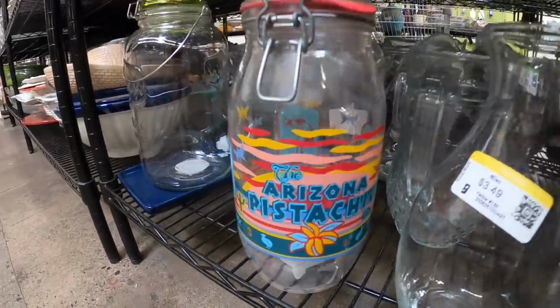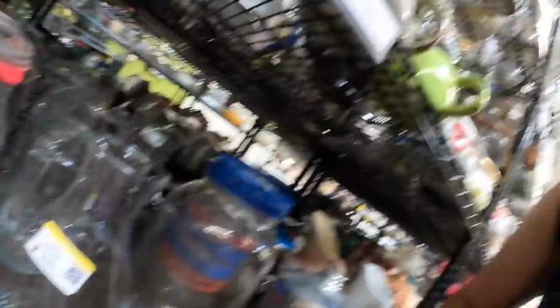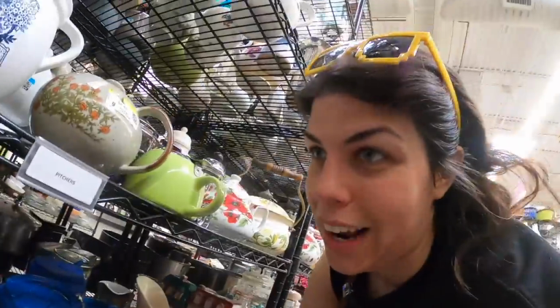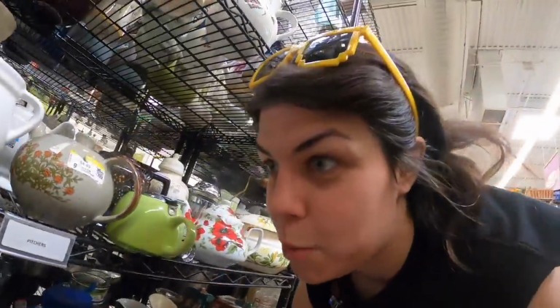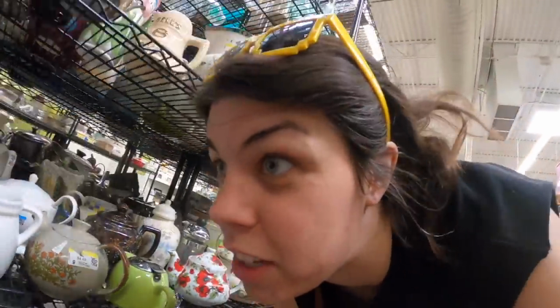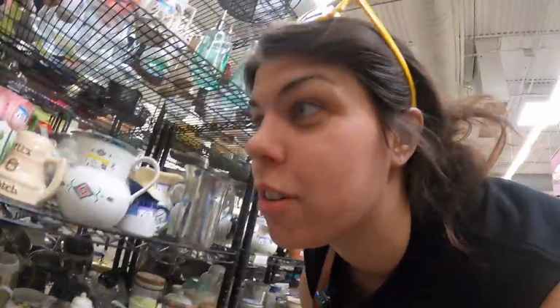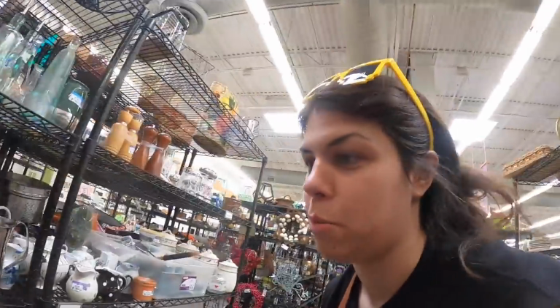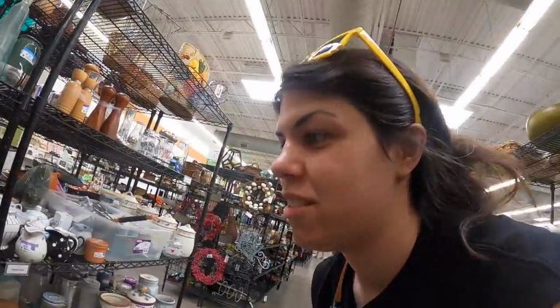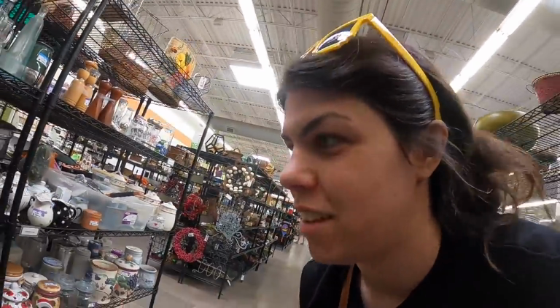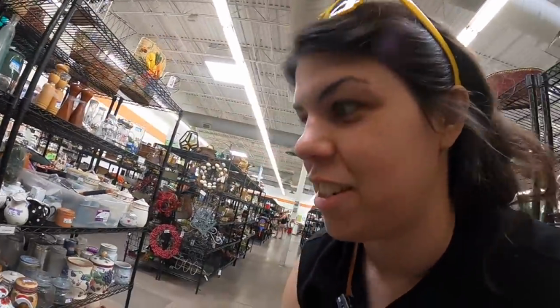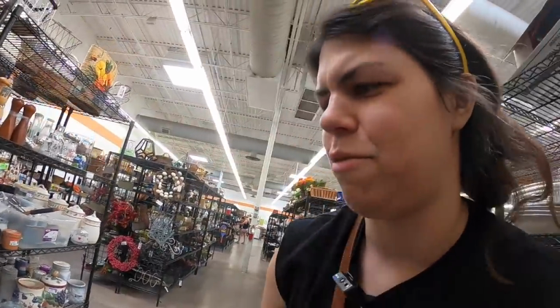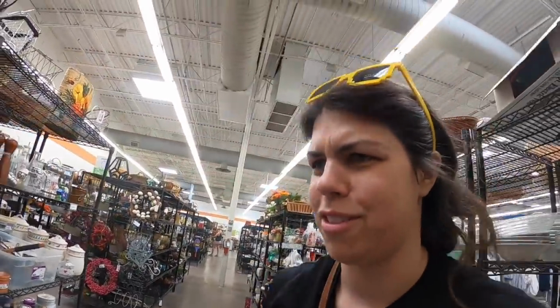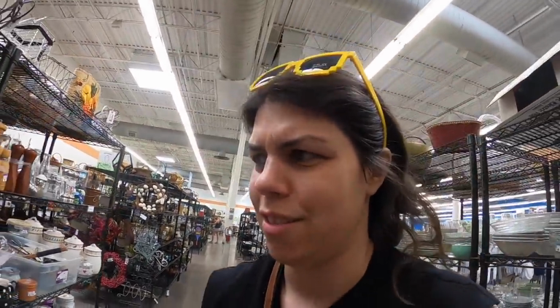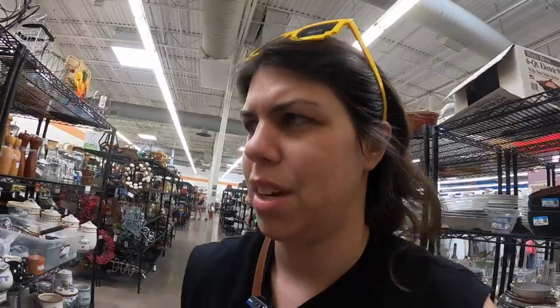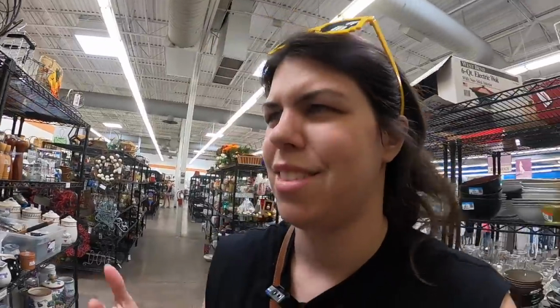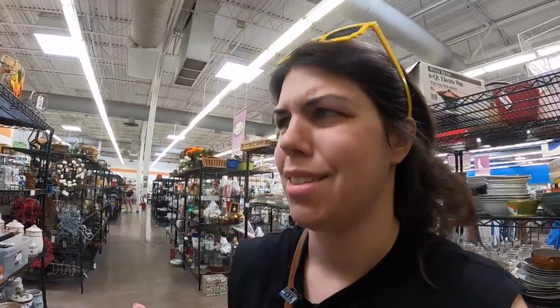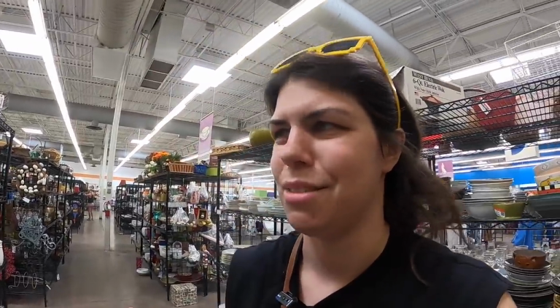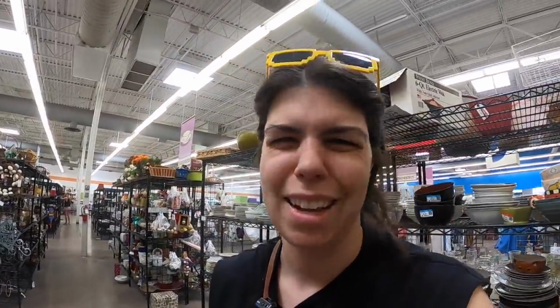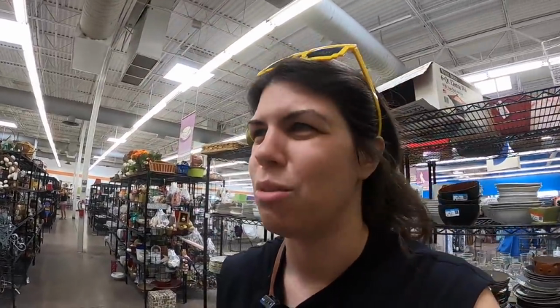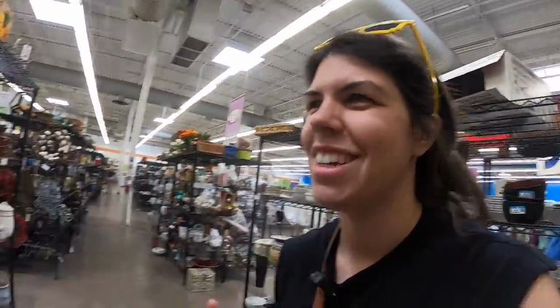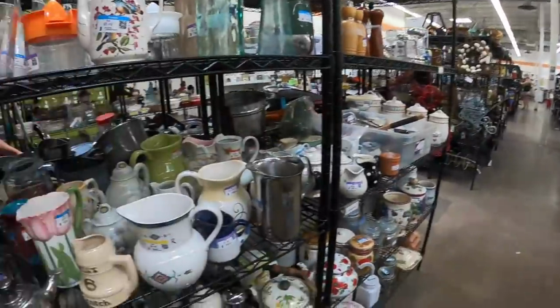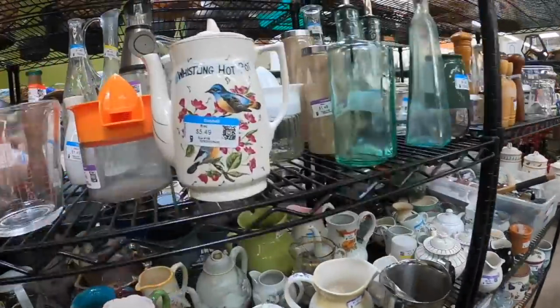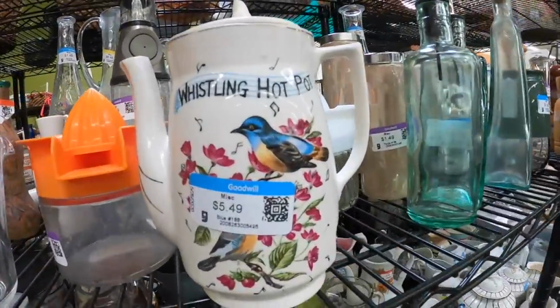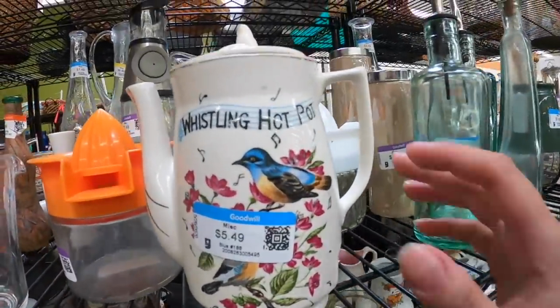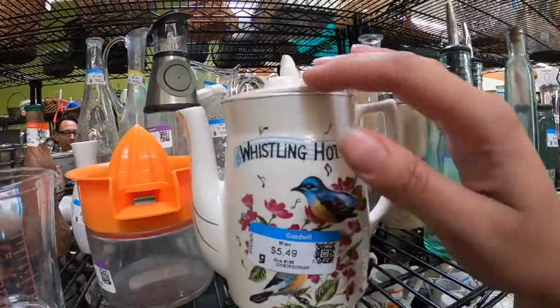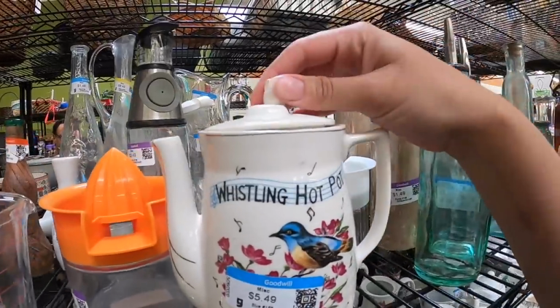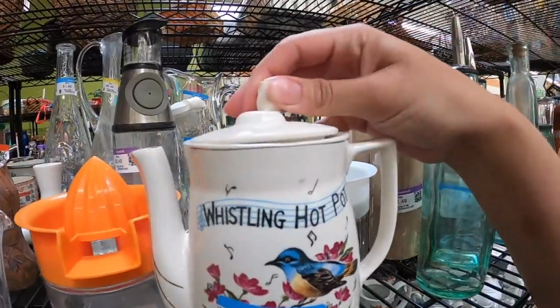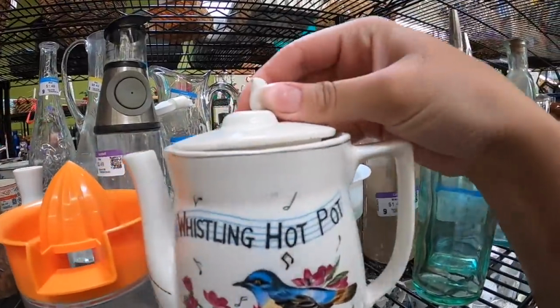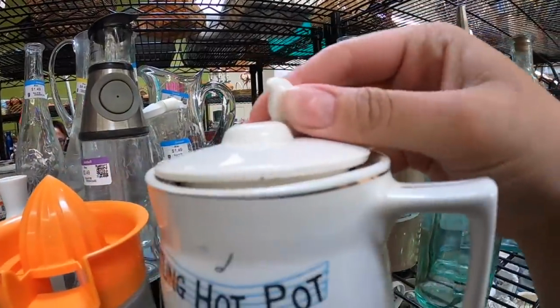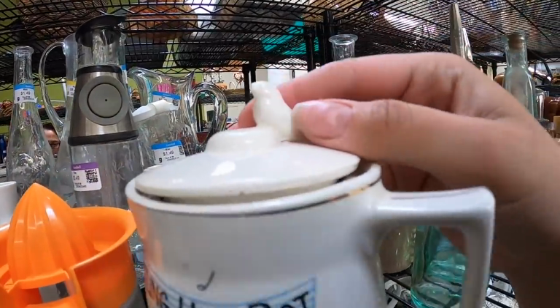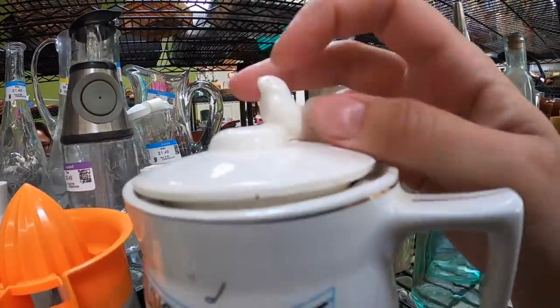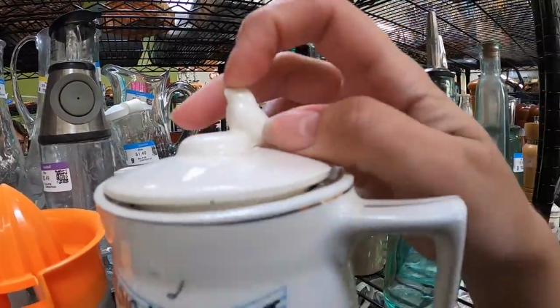But it's like branded specifically for some company, so I feel weird trying to flip that to sell. No. Whistling hot pot — got a little birdie on top with a chipped beak.